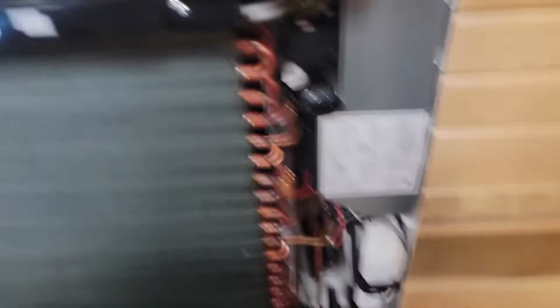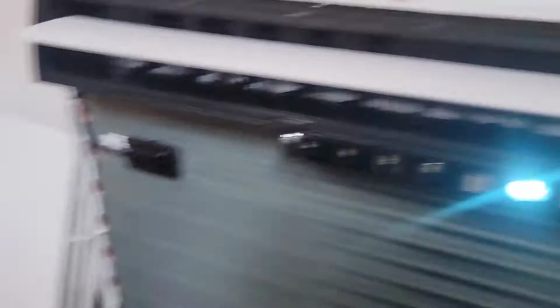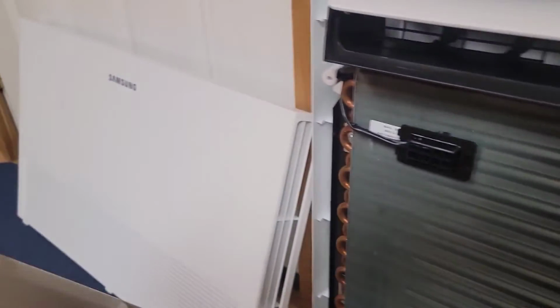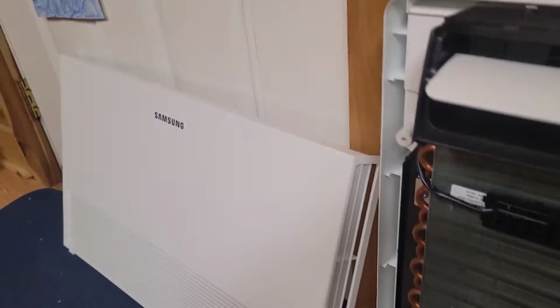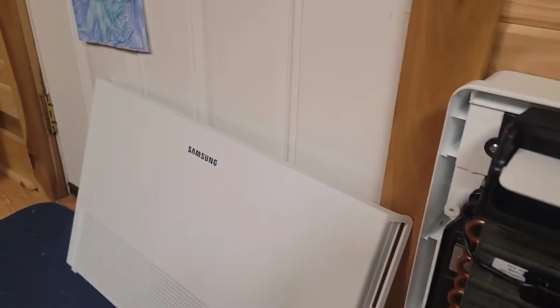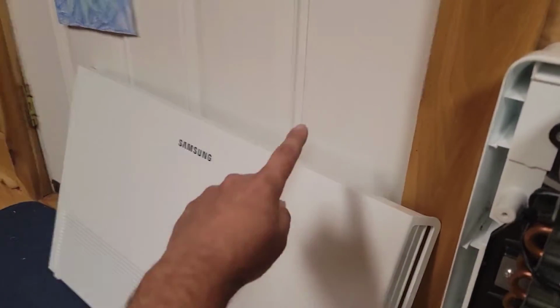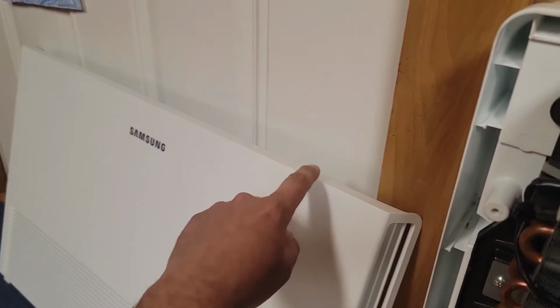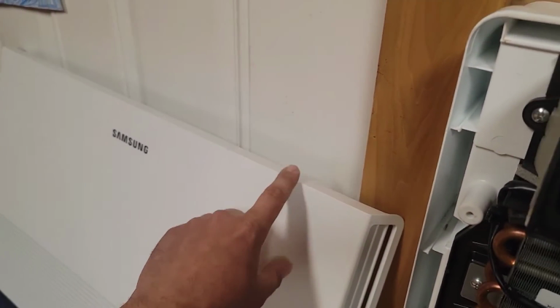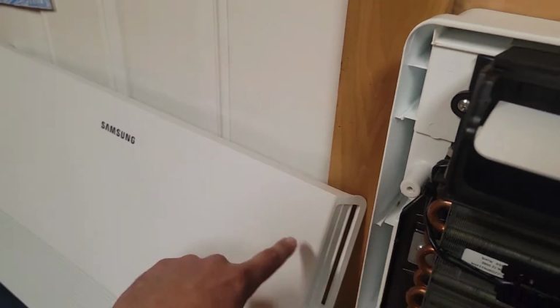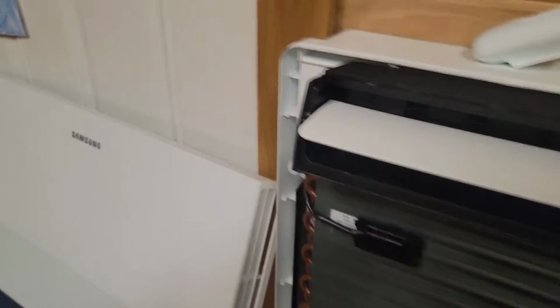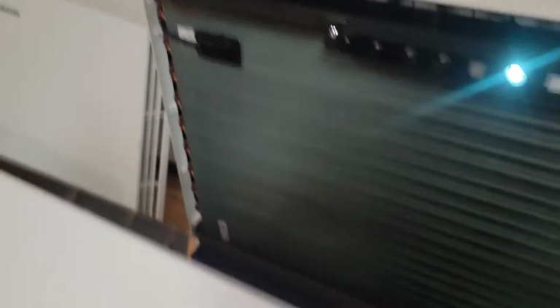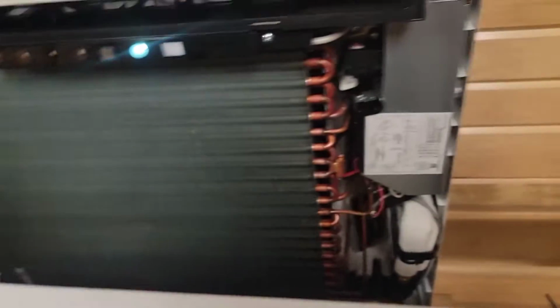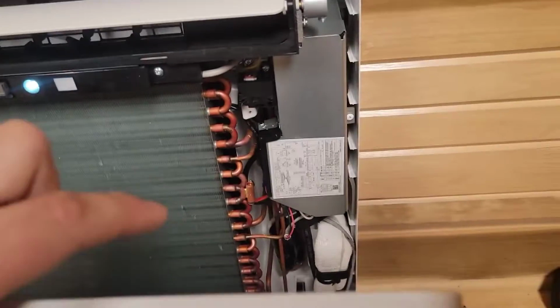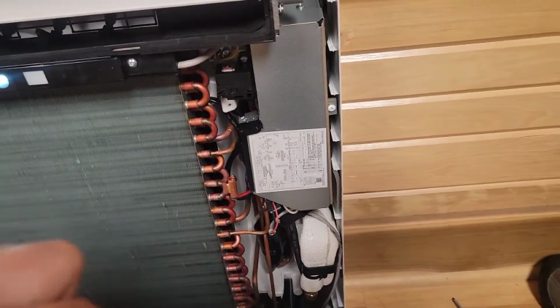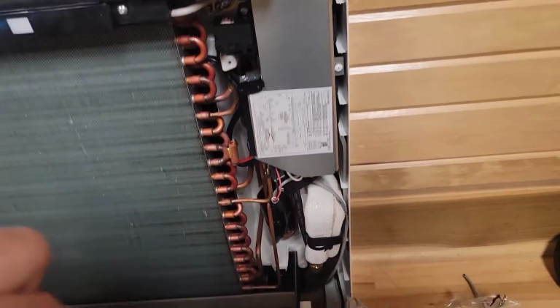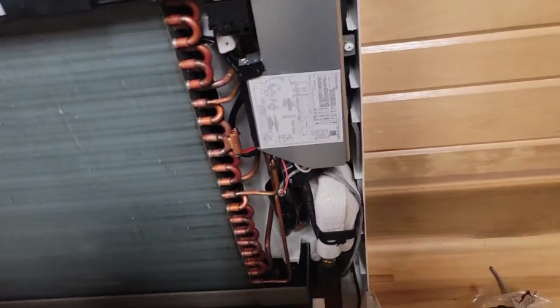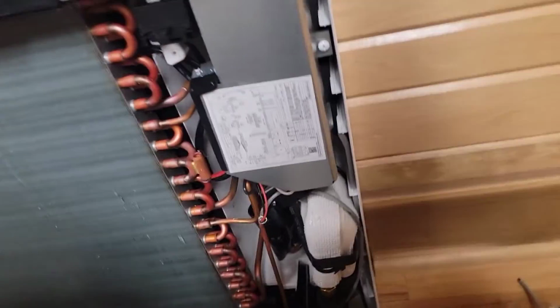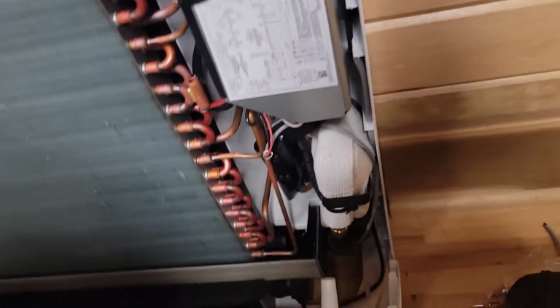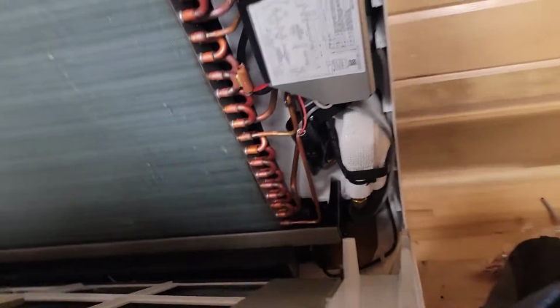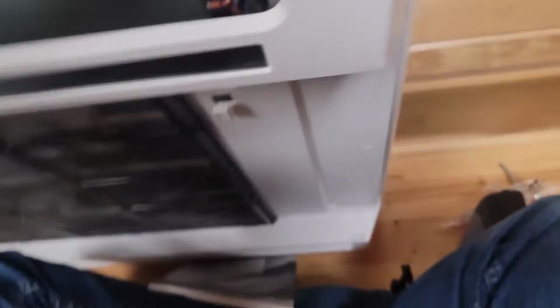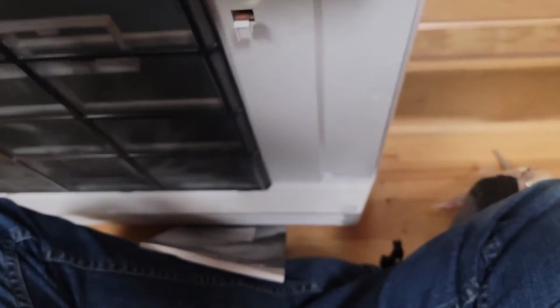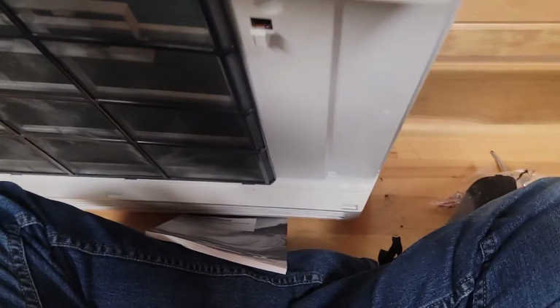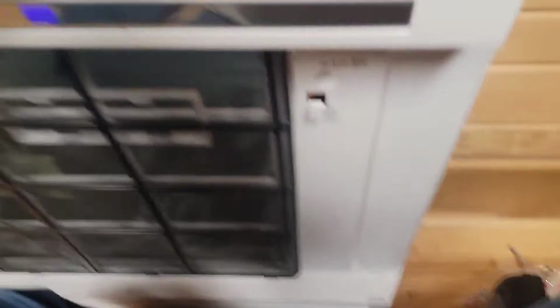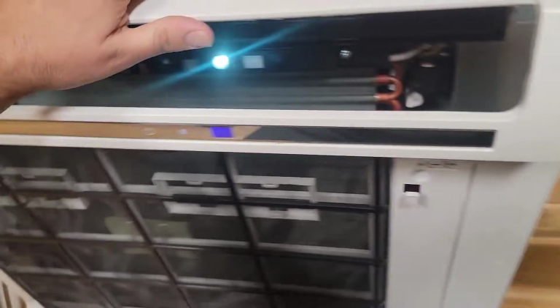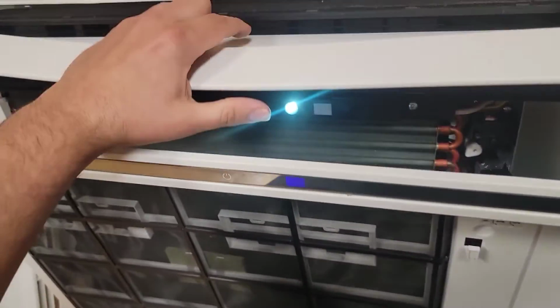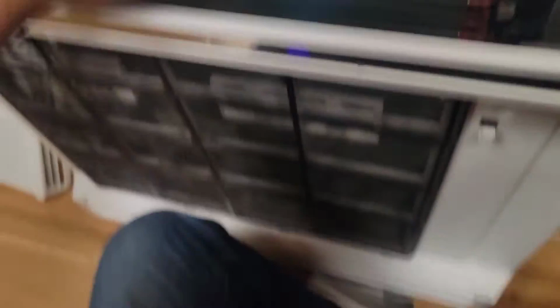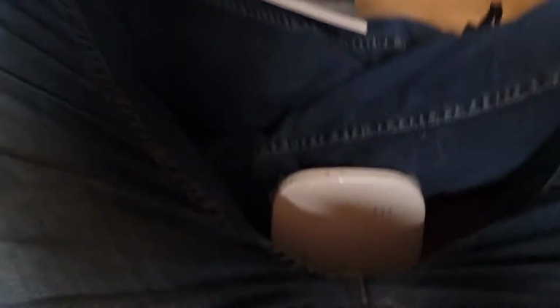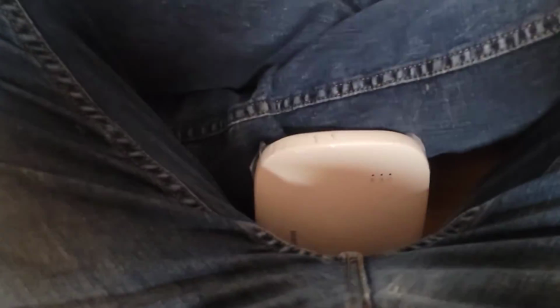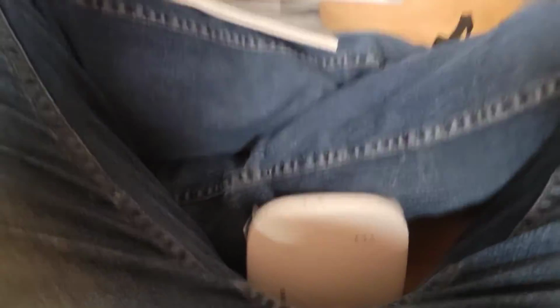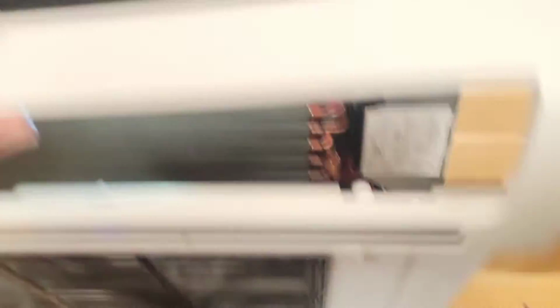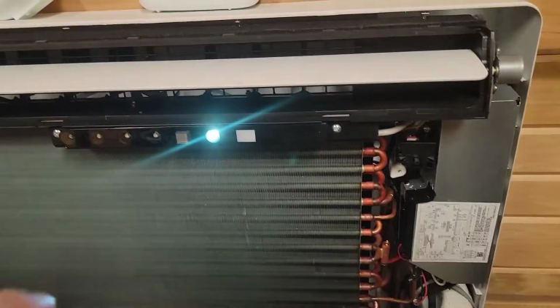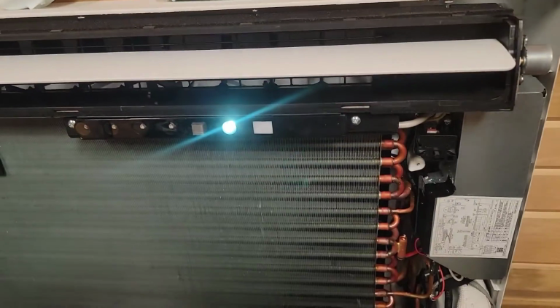You've got to take this off as well, but this just pops in. That's the front cover piece. Let me get this out of the way and then show you how to hook up this Wi-Fi adapter.